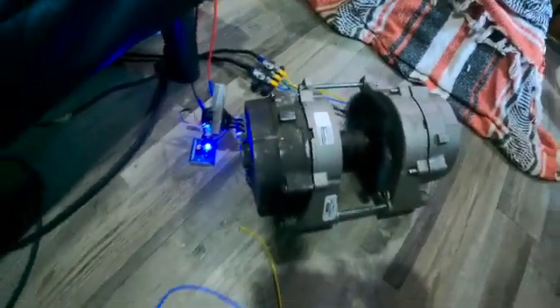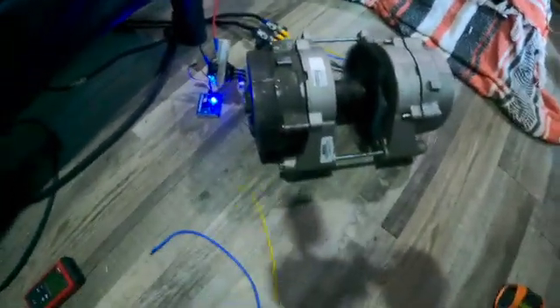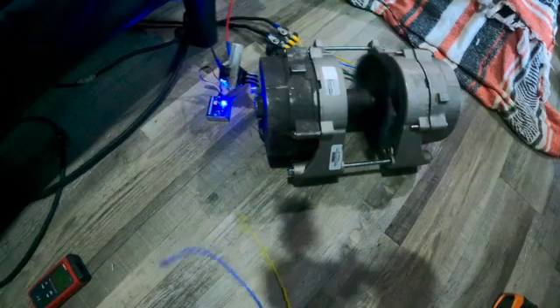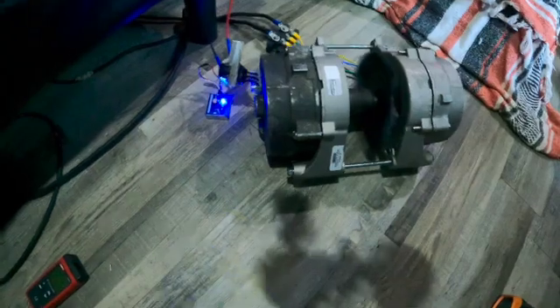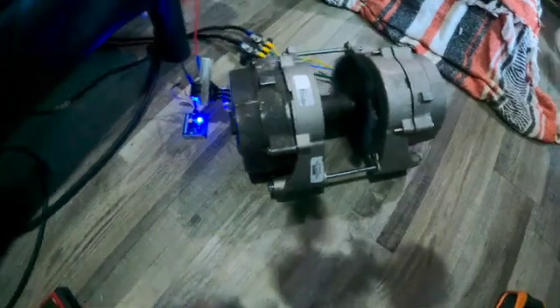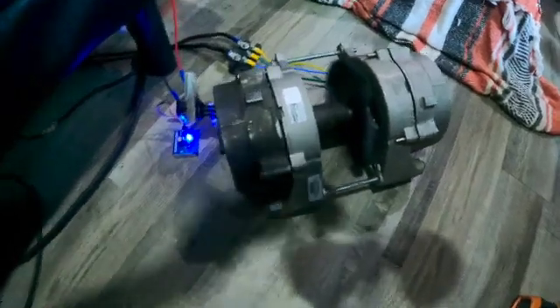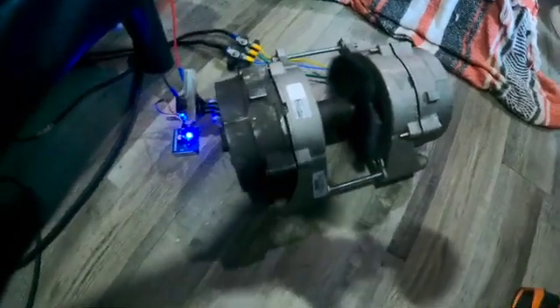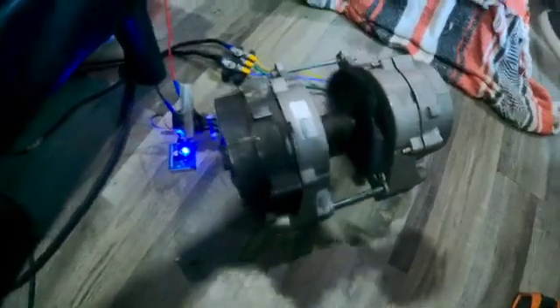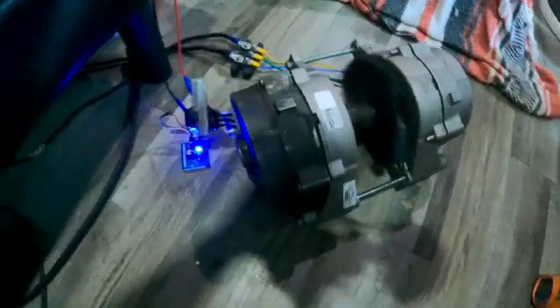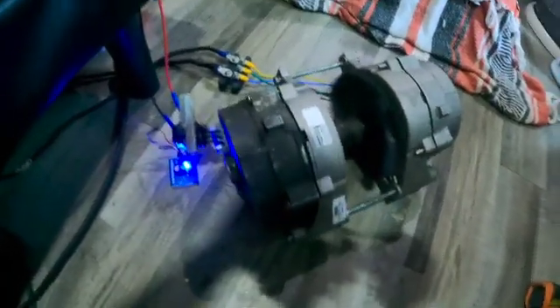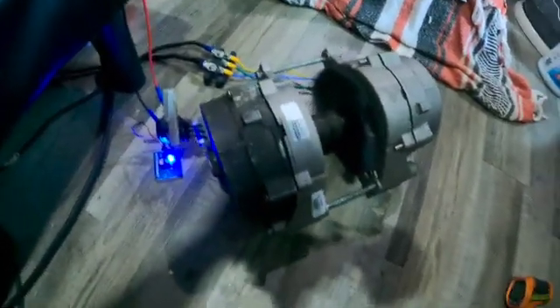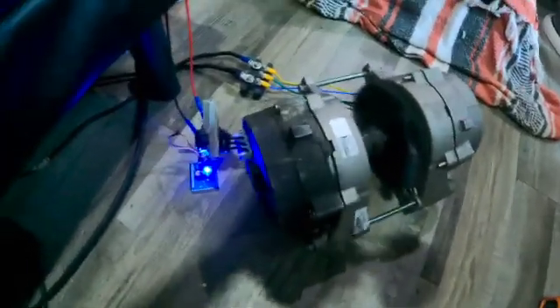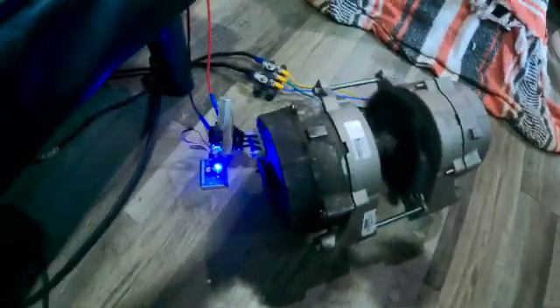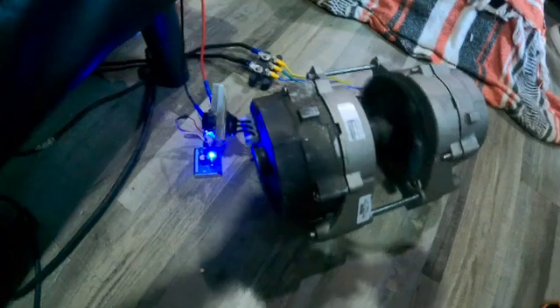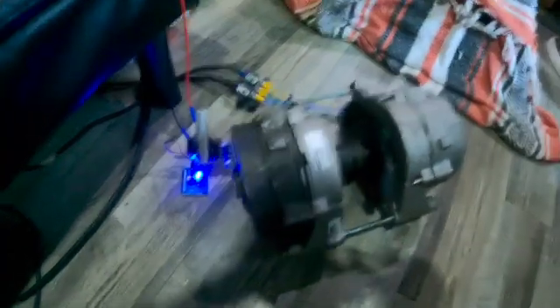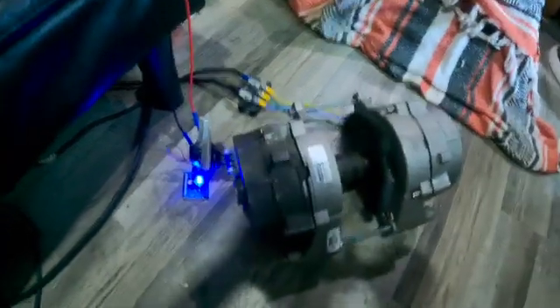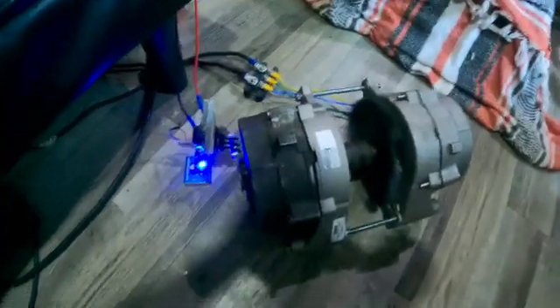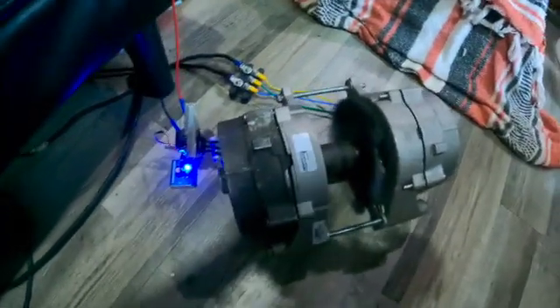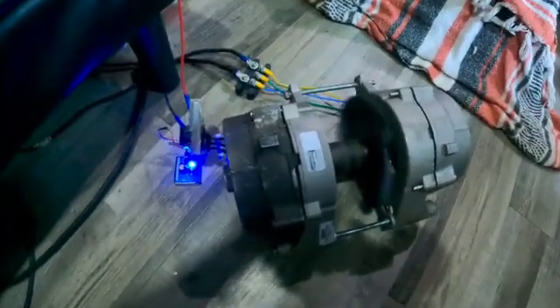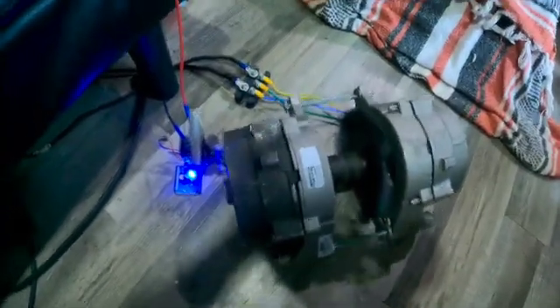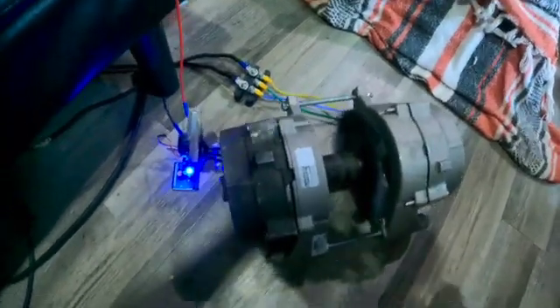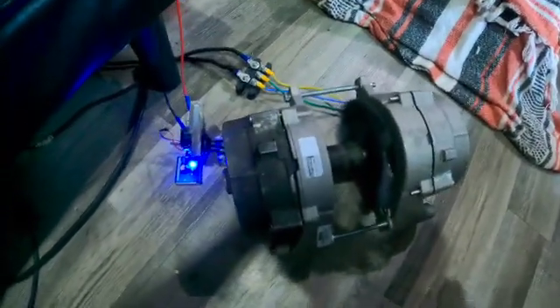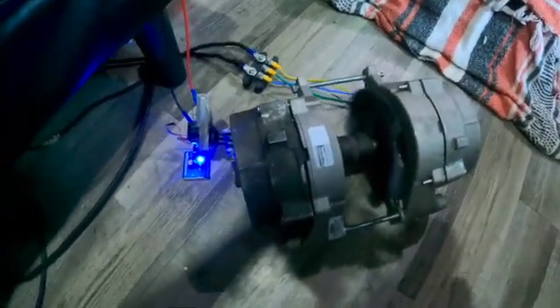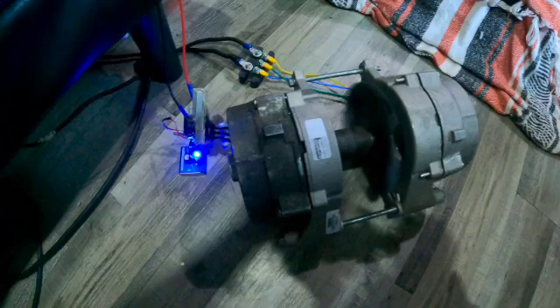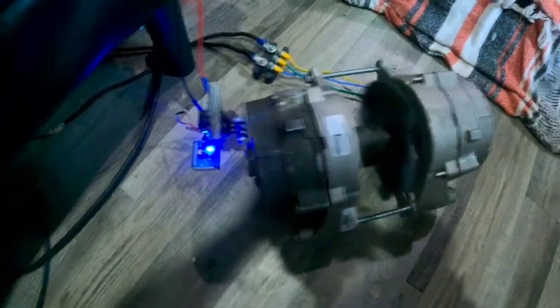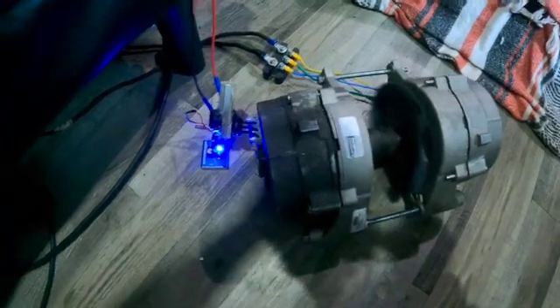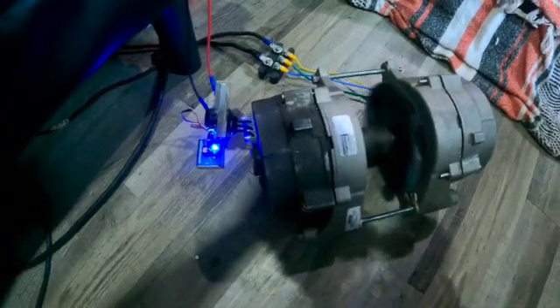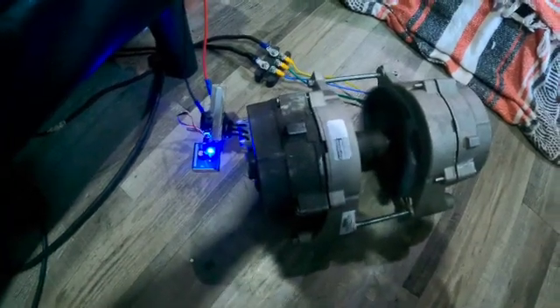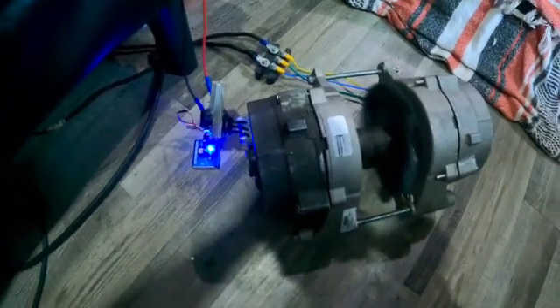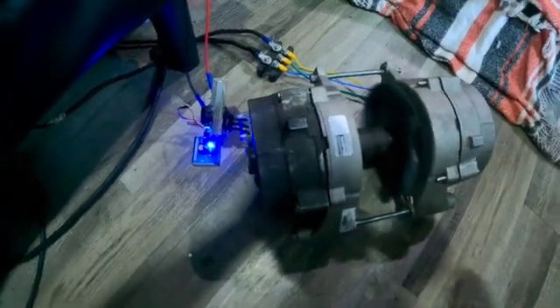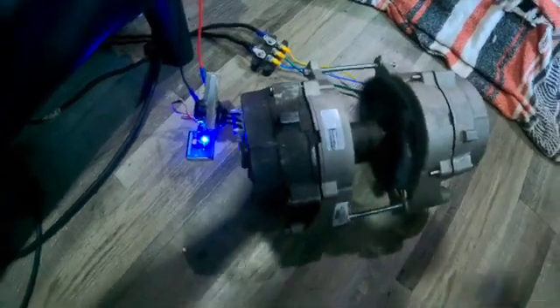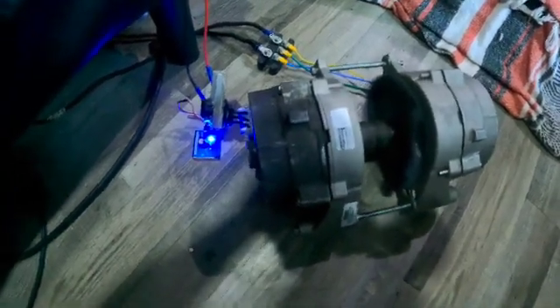Or, like I said, the variable frequency drive. Either way, I'm looking for the most efficient means to power it at the highest RPMs, and something that'll last.